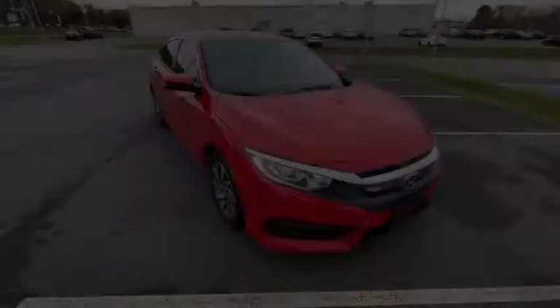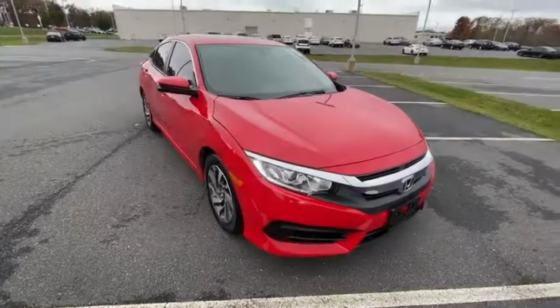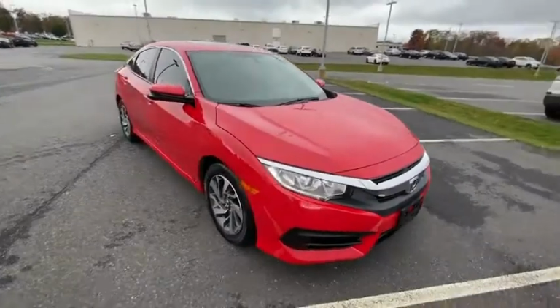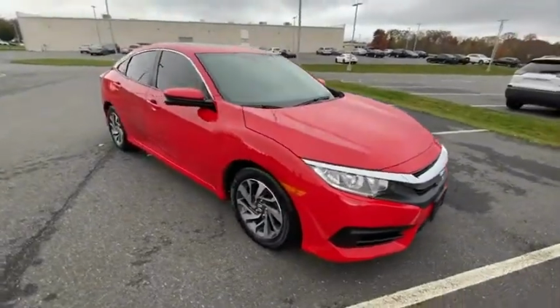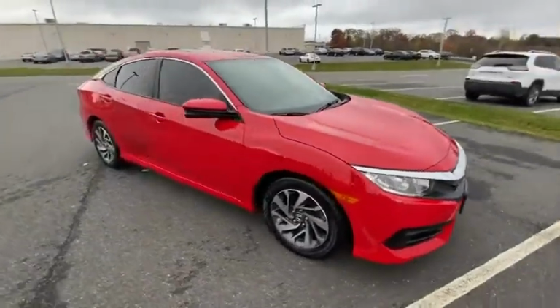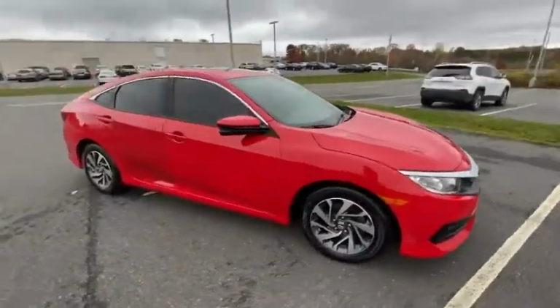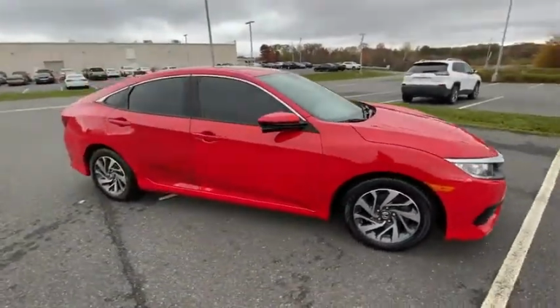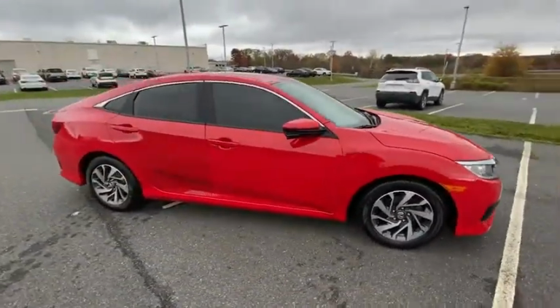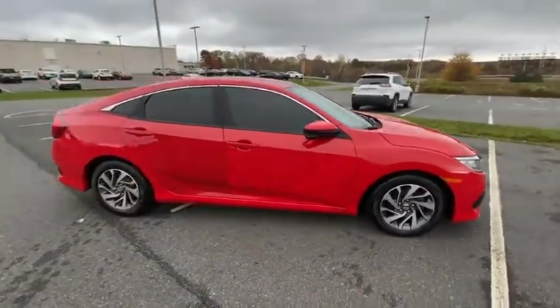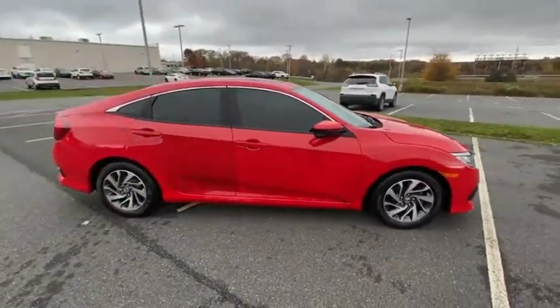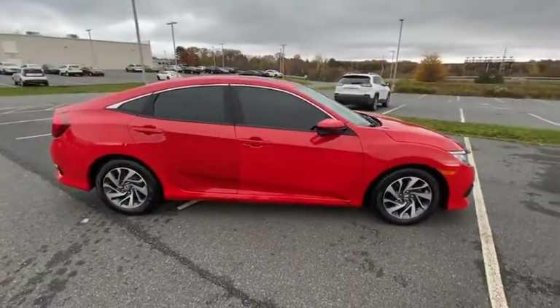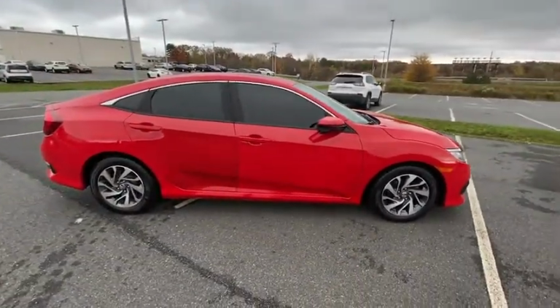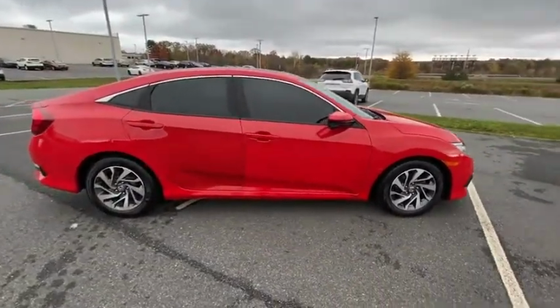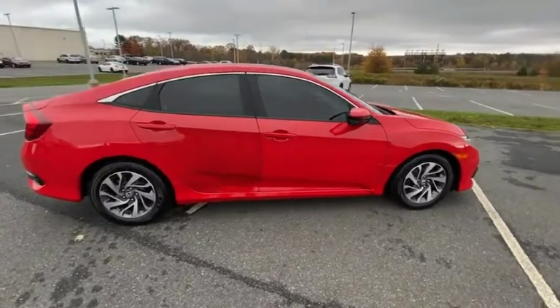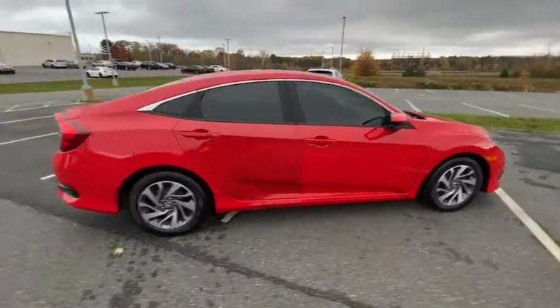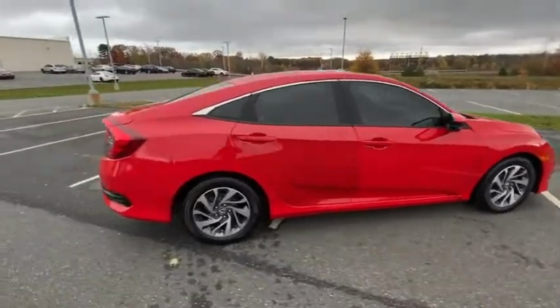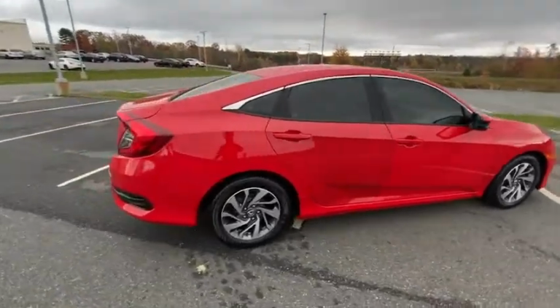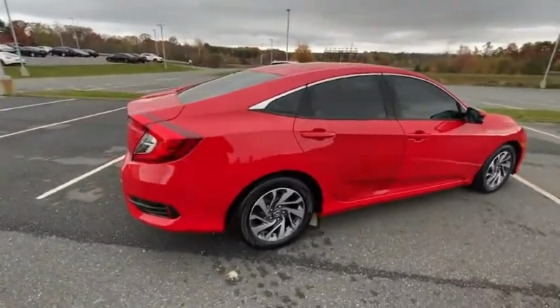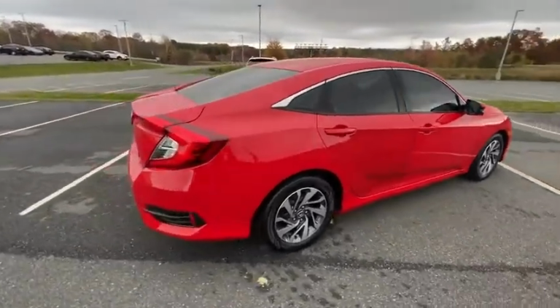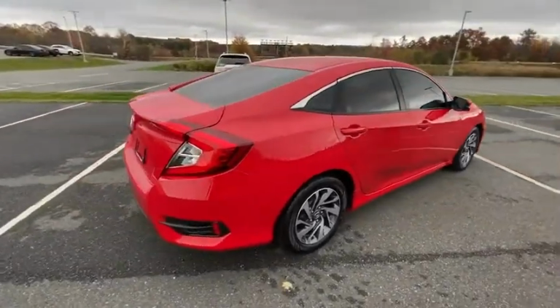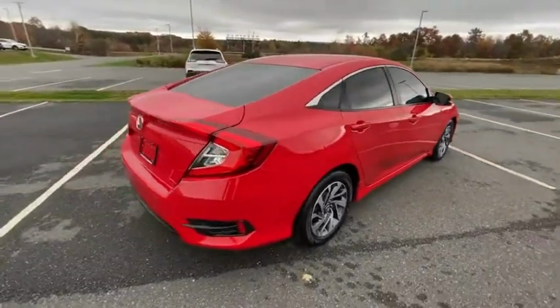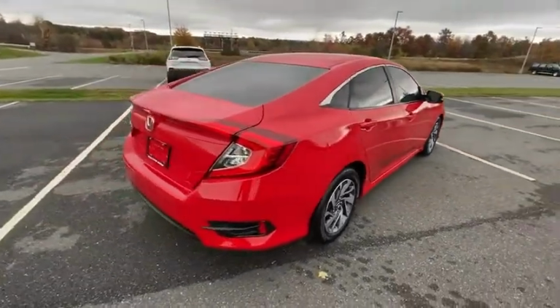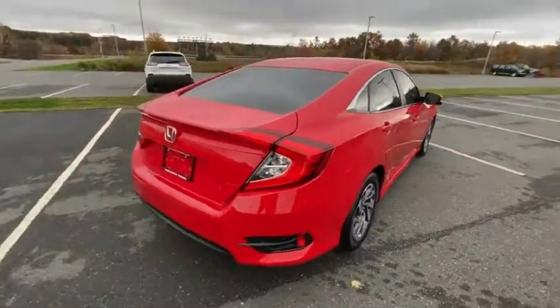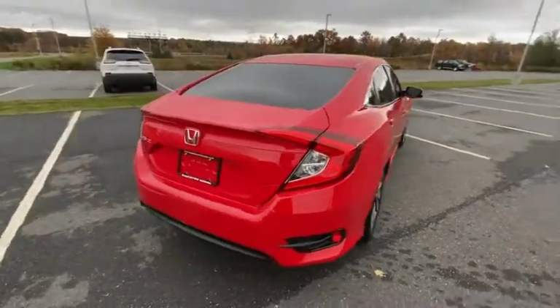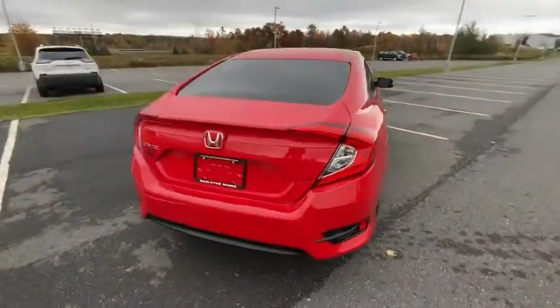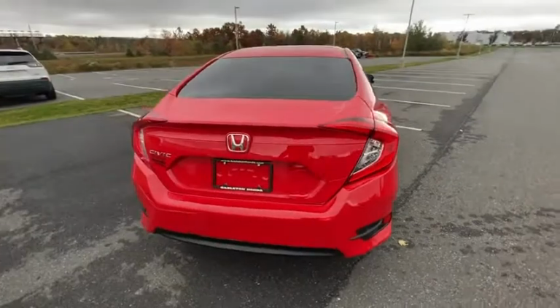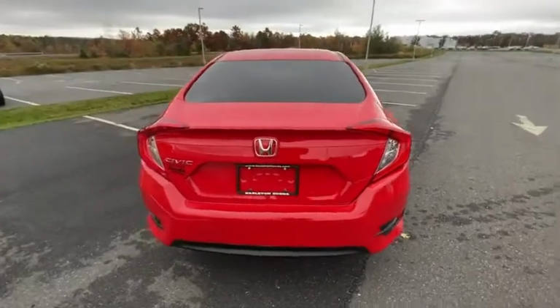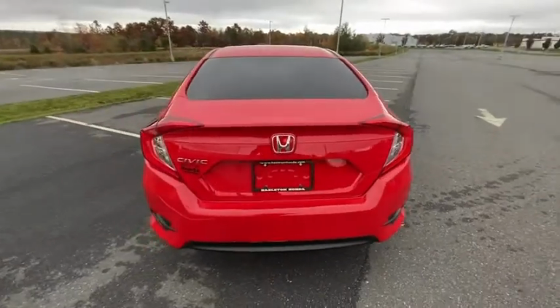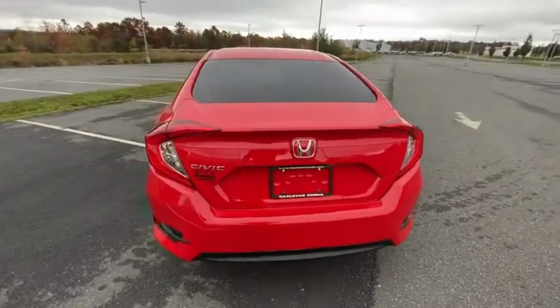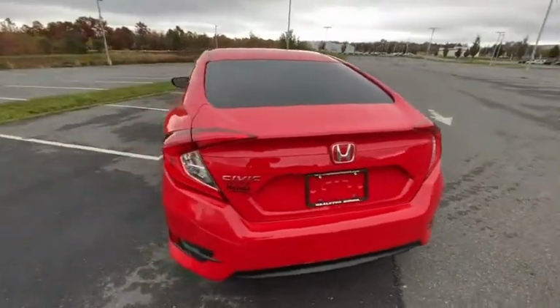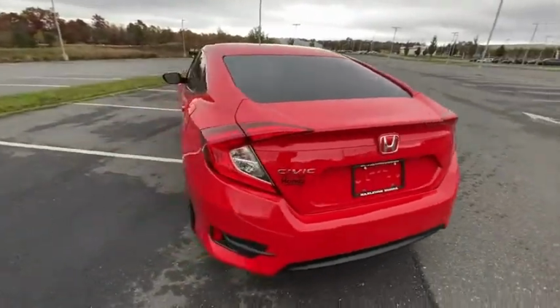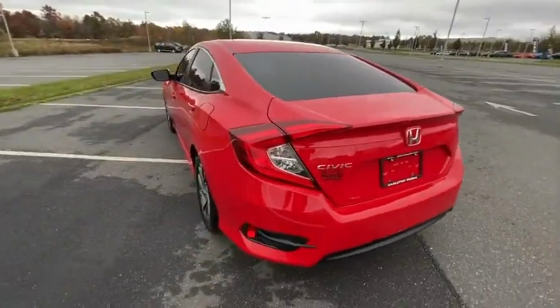Take a ride in a 2016 Honda Civic — practical, with awesome gas mileage and incredibly reliable. This vehicle has less than 60,000 miles. Here are some of this vehicle's great options.